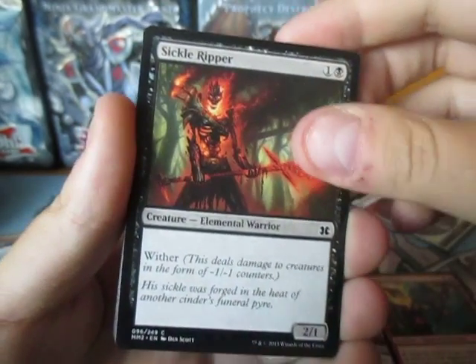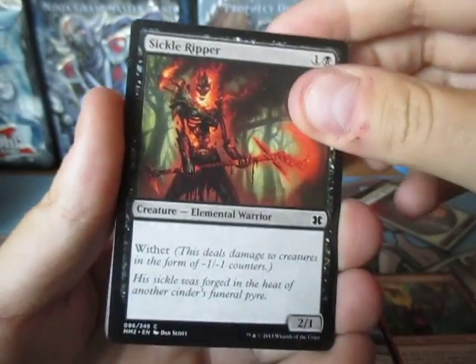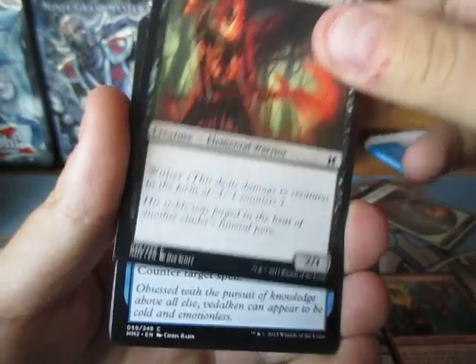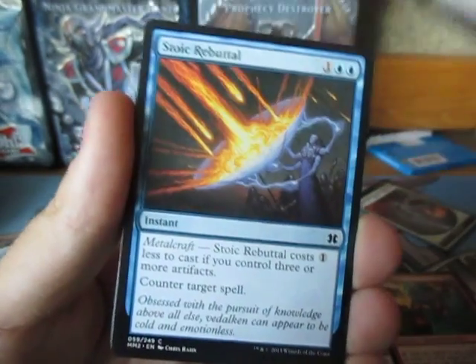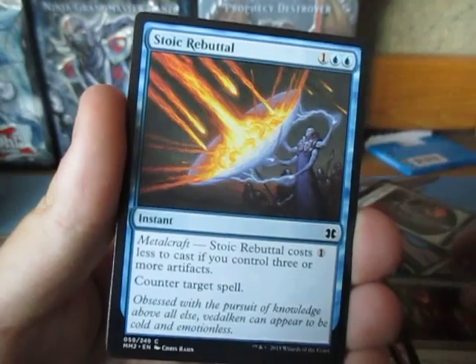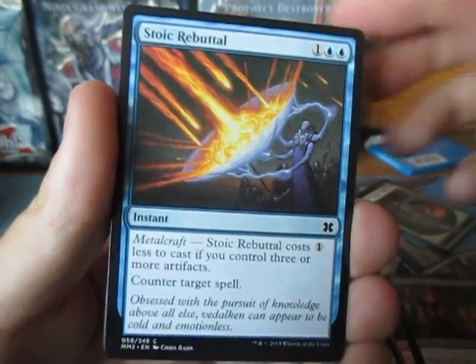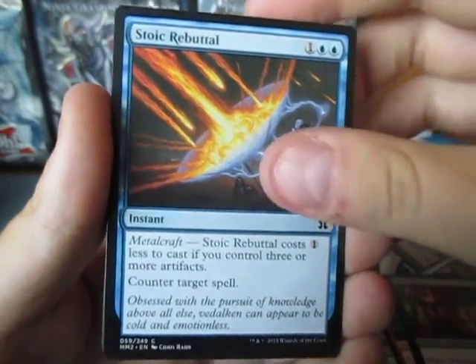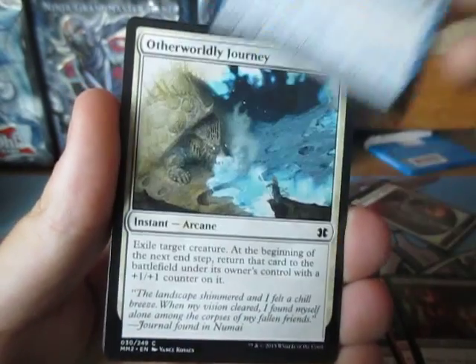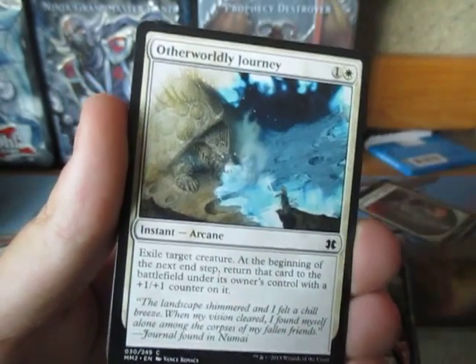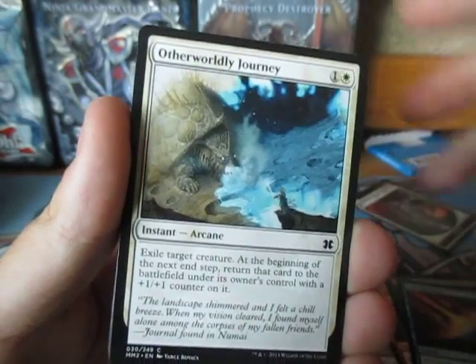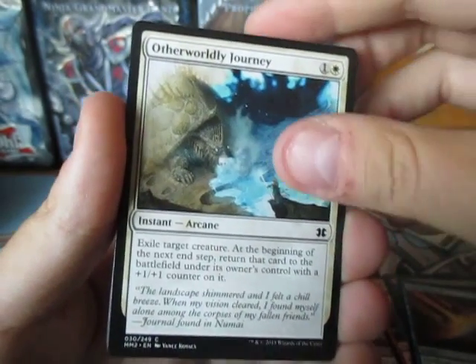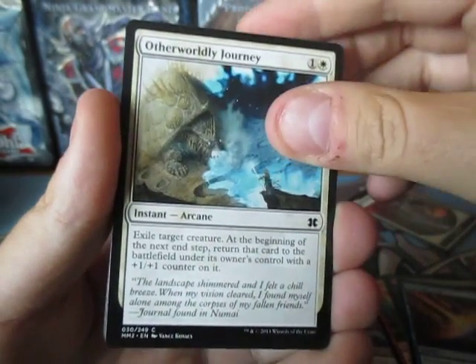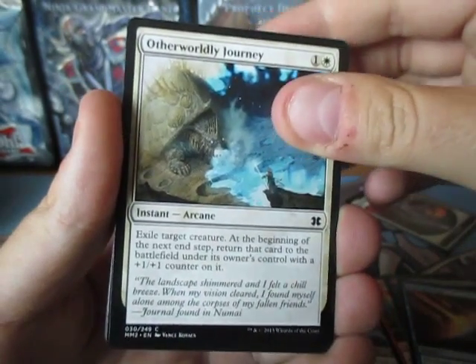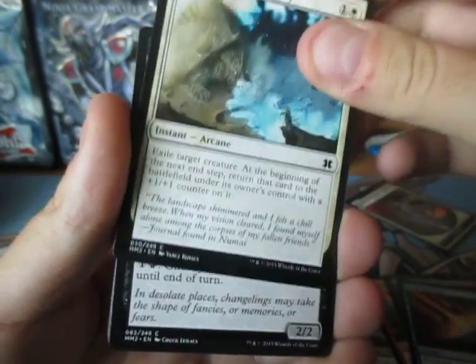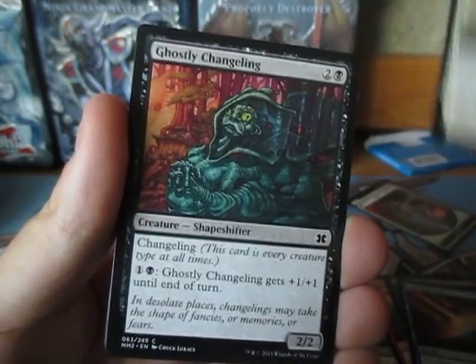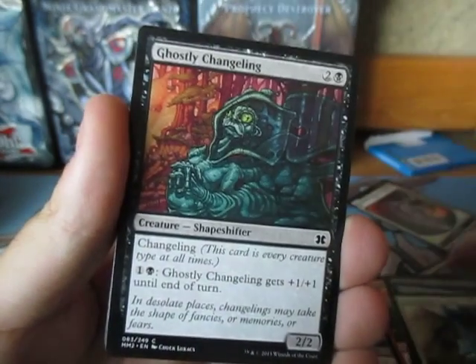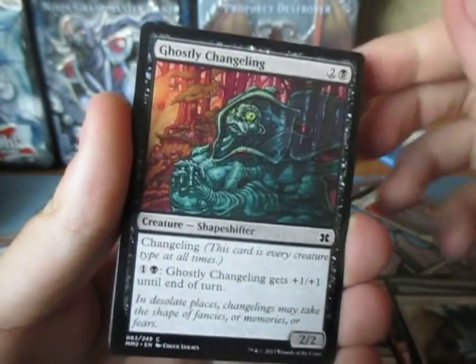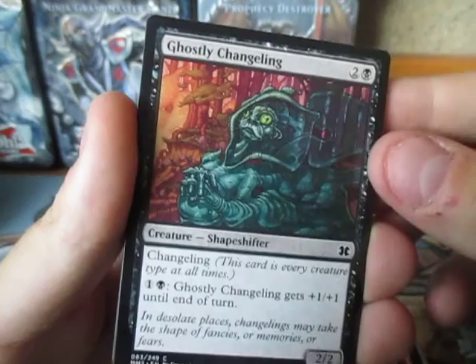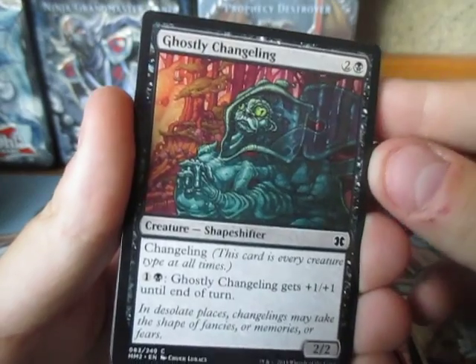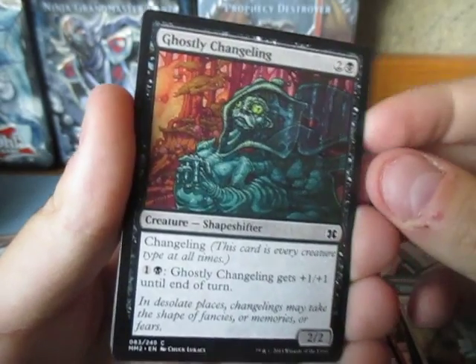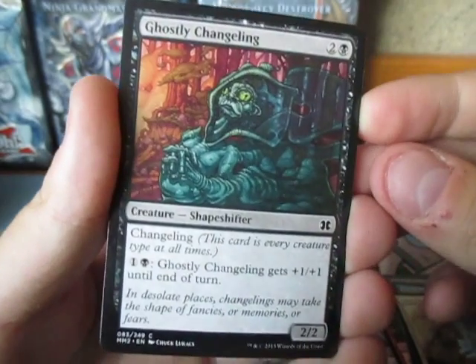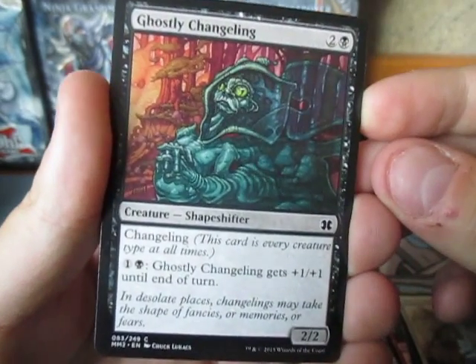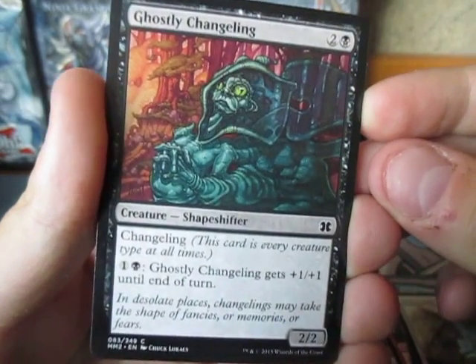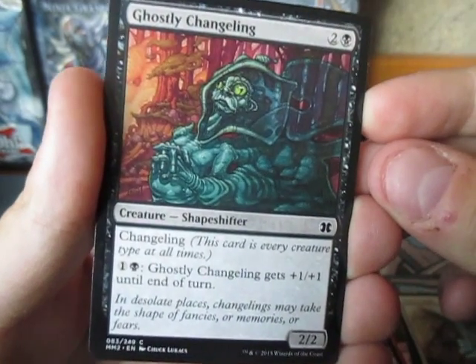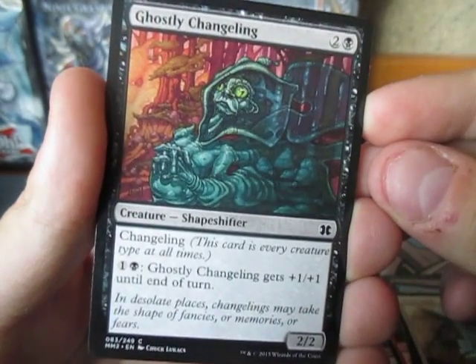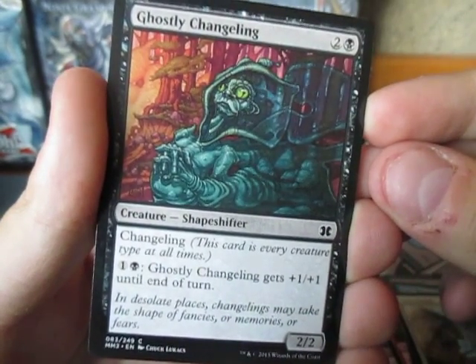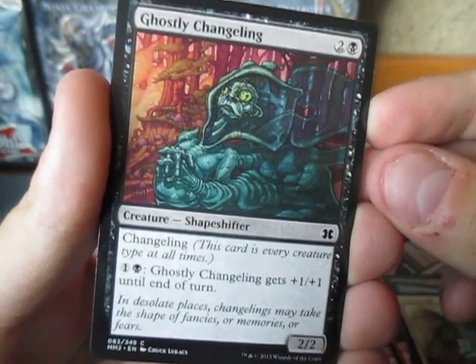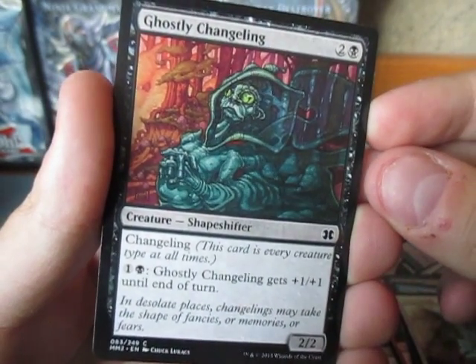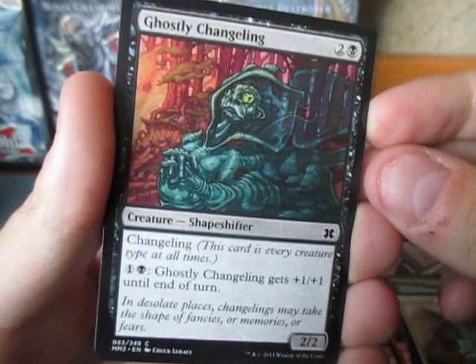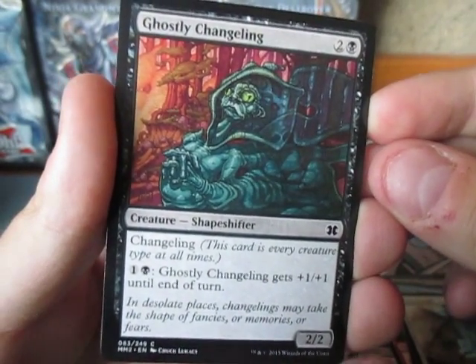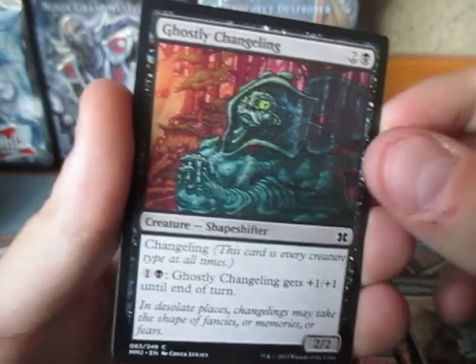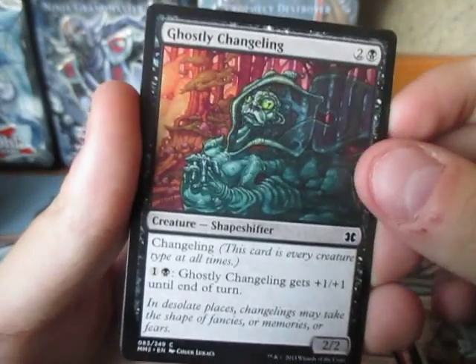Sickle Ripper — really cool card. Stoic Rebuttal. Otherworld Journey. Ghostly Changeling — this one is weird. He's a creature, and this card is every creature type at all times.